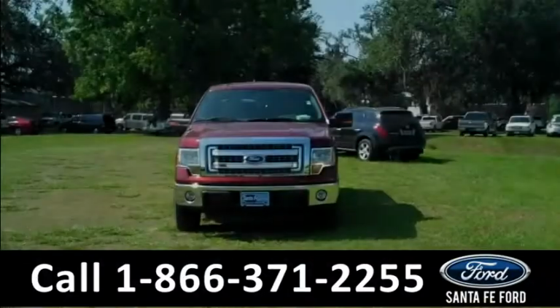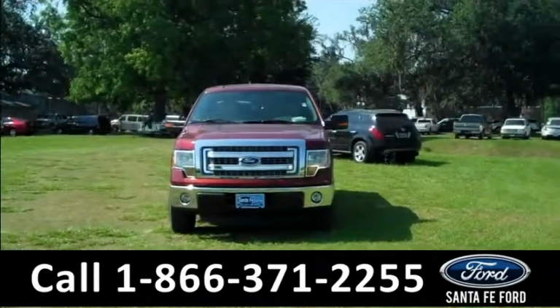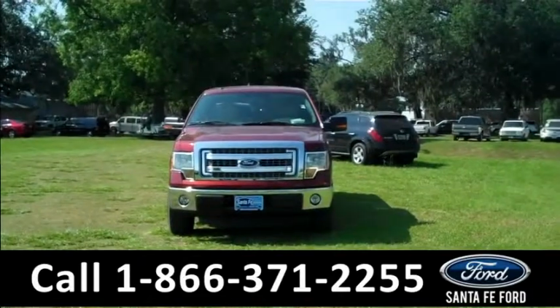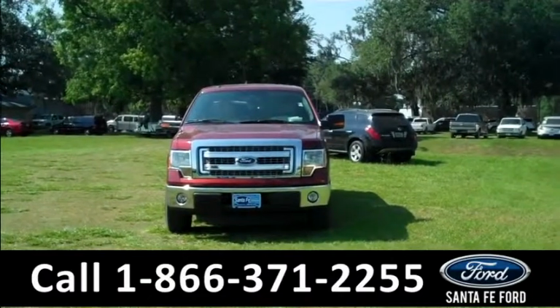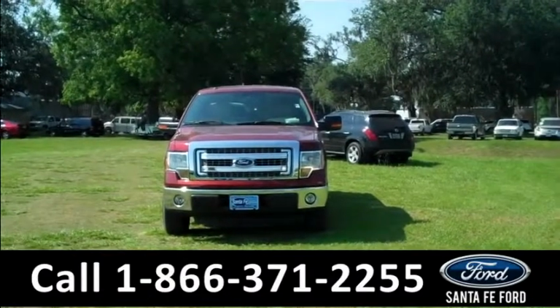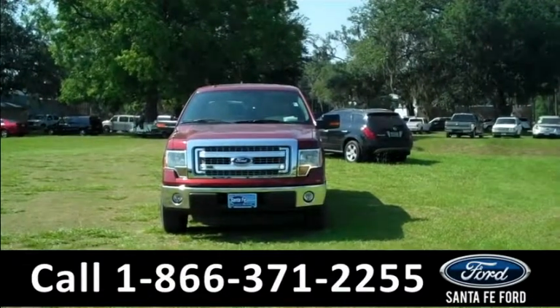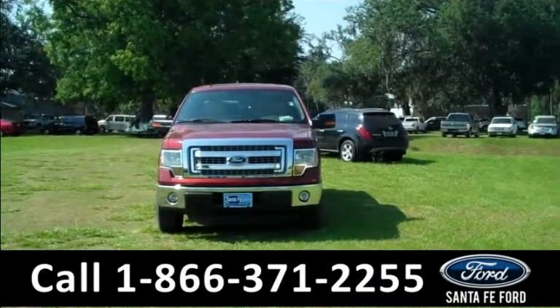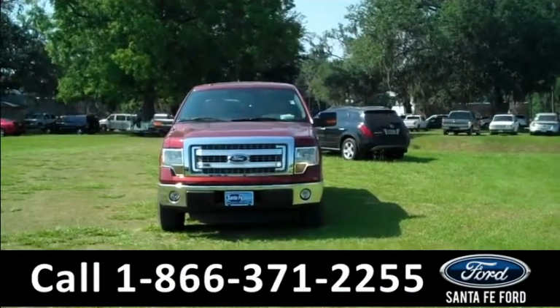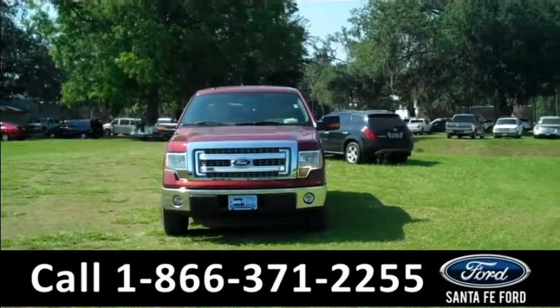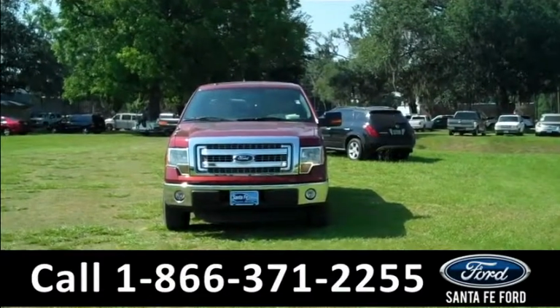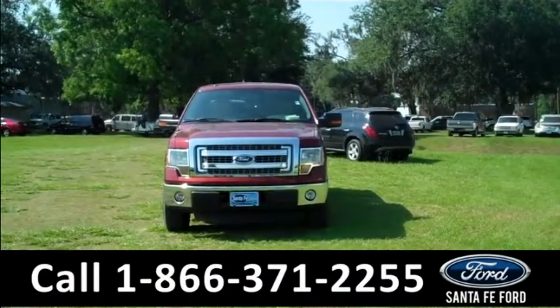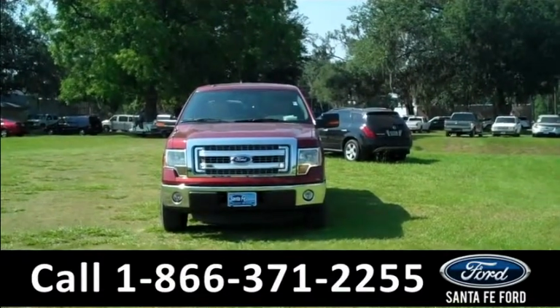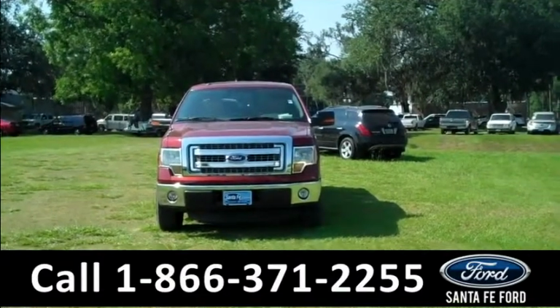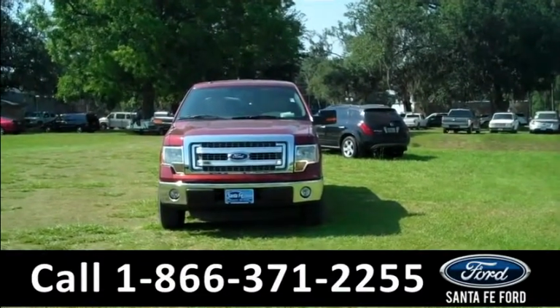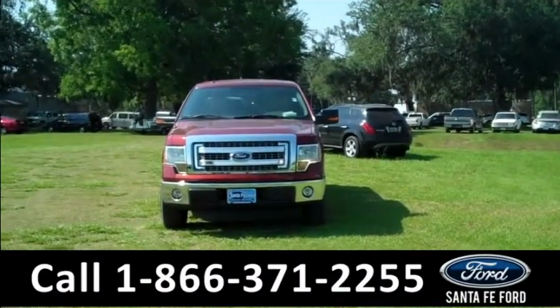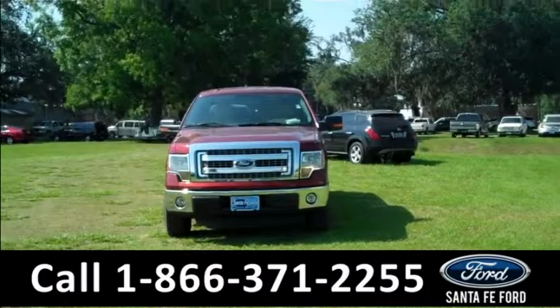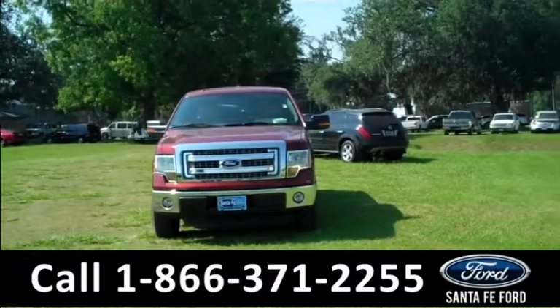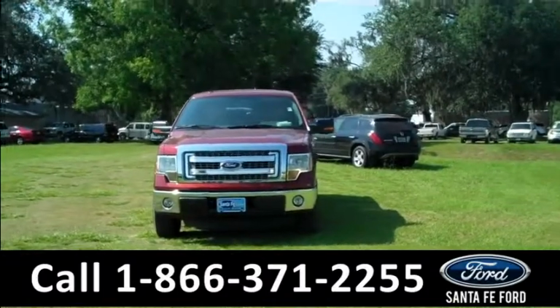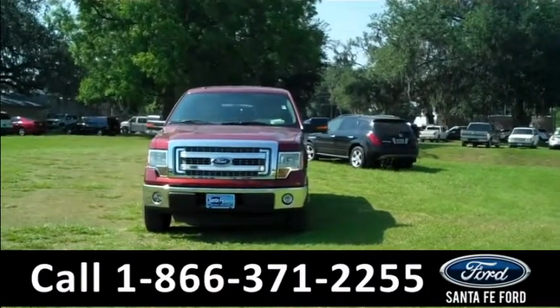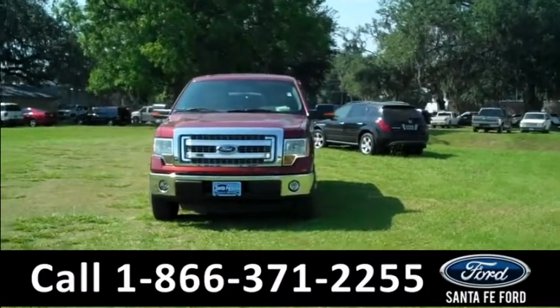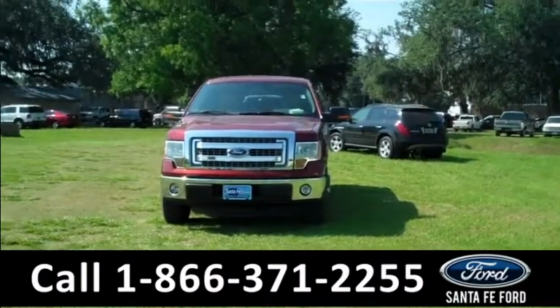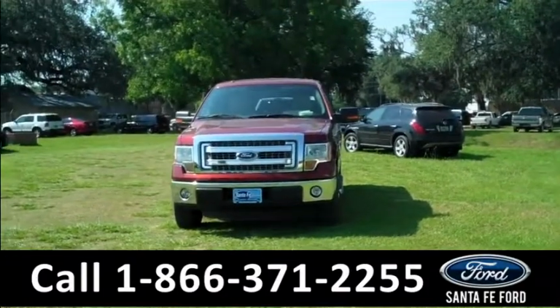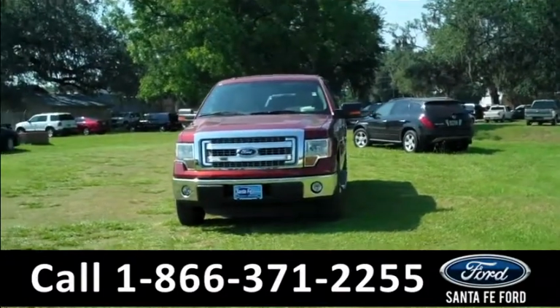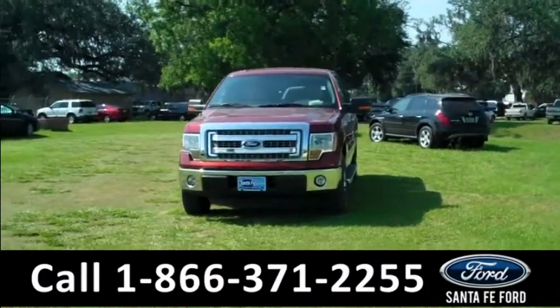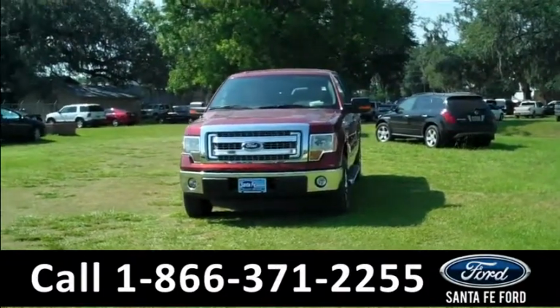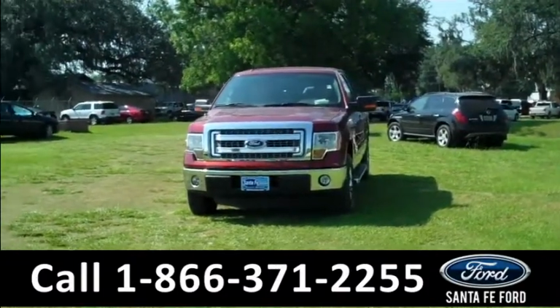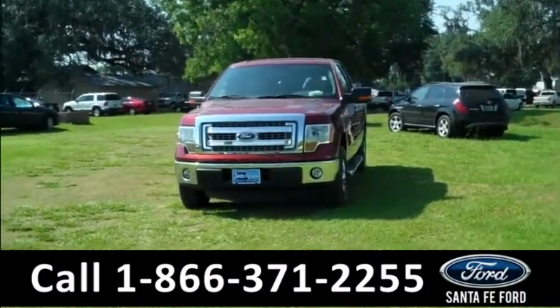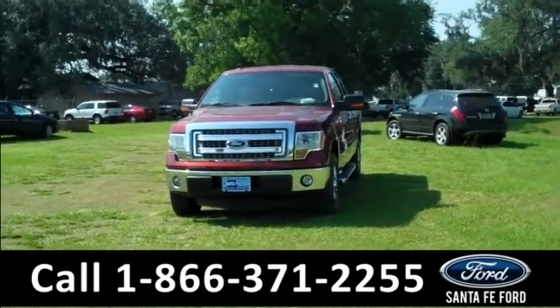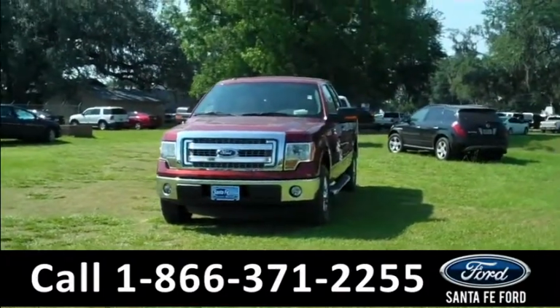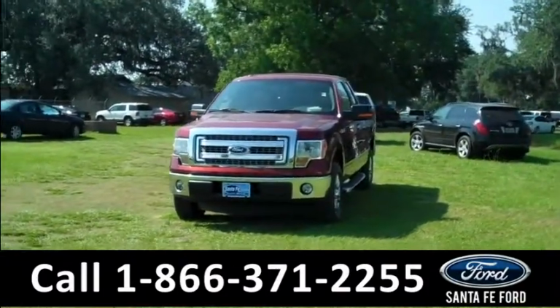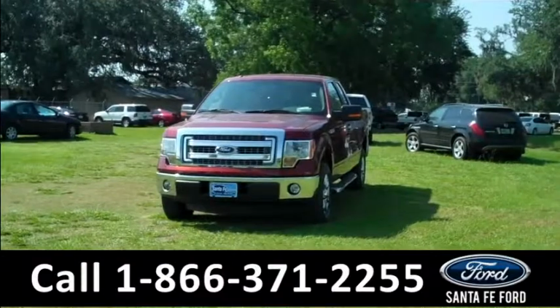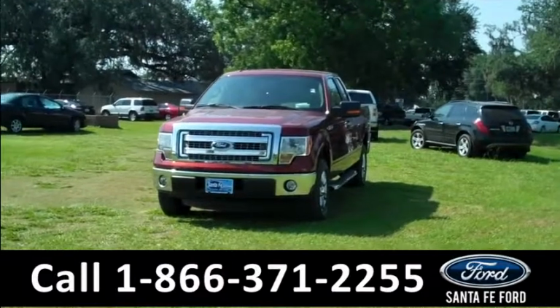Hi there, it's Leslie here with the brand new 2014 Ford F-150. I'd also like to invite you to visit our website at SantaFeFord.com, where you can view our entire inventory.